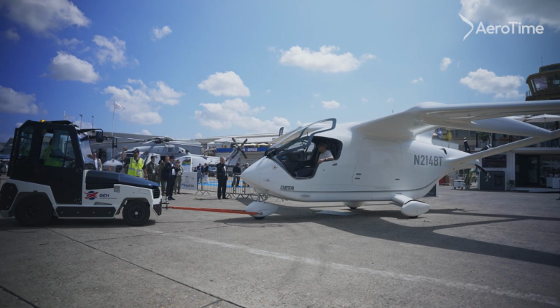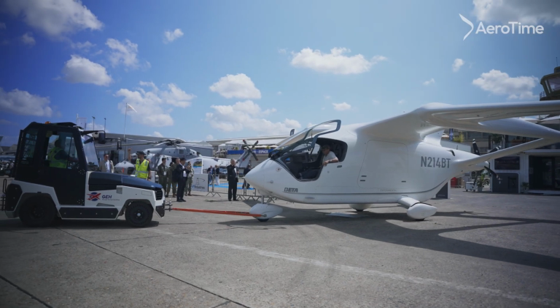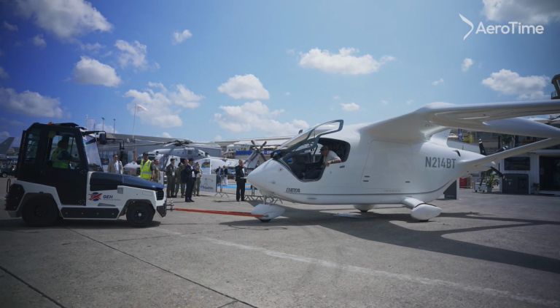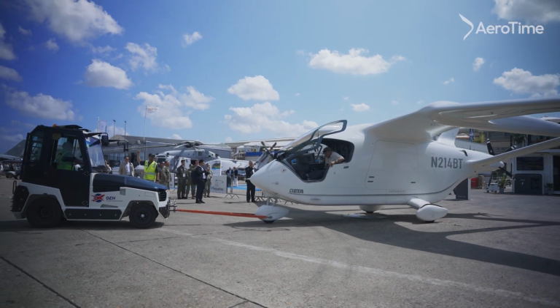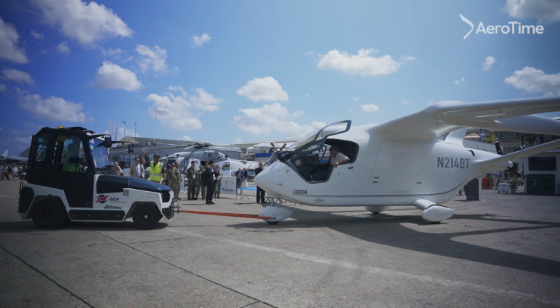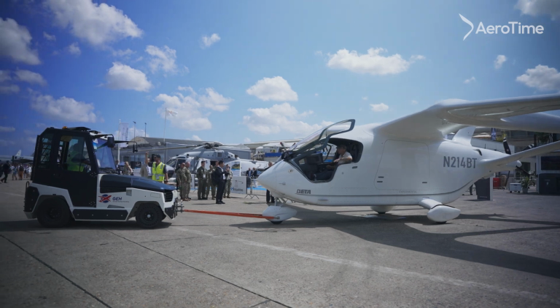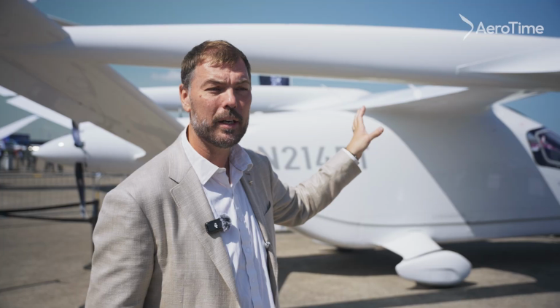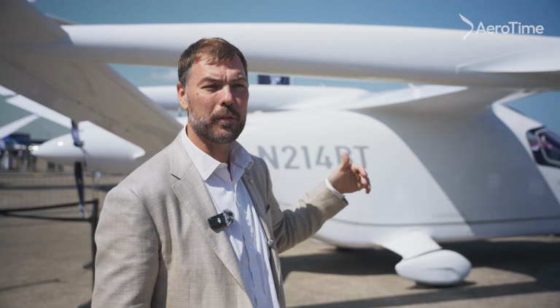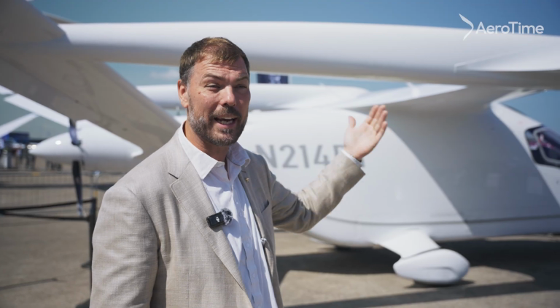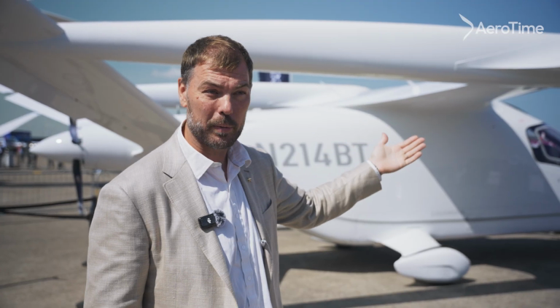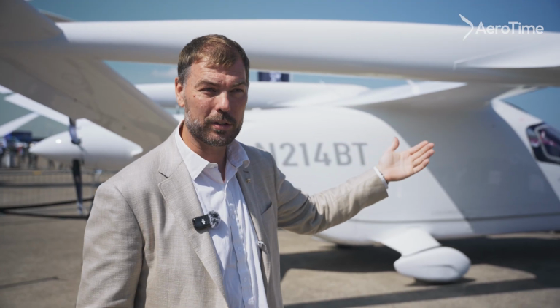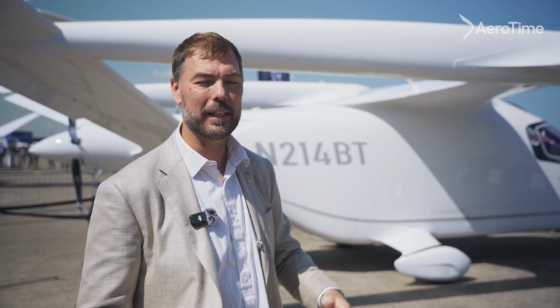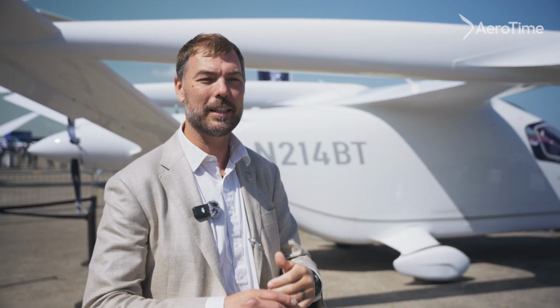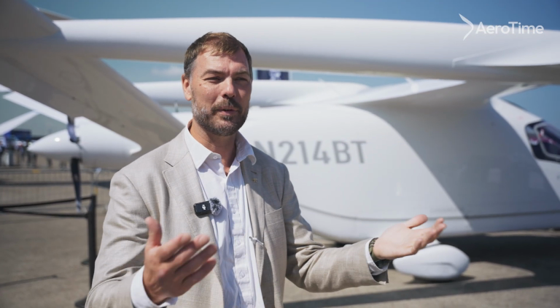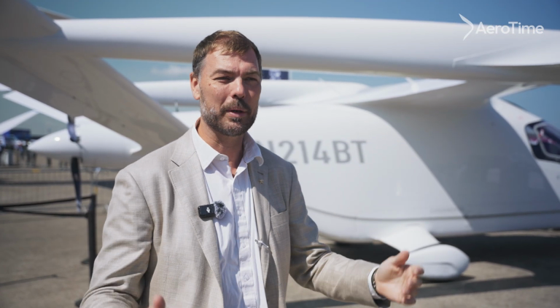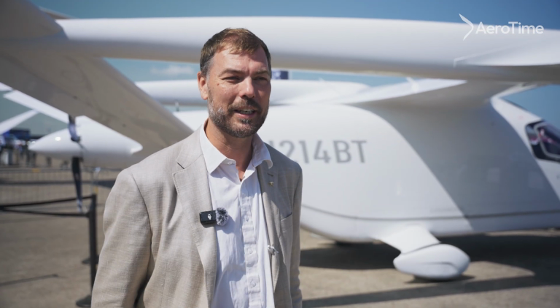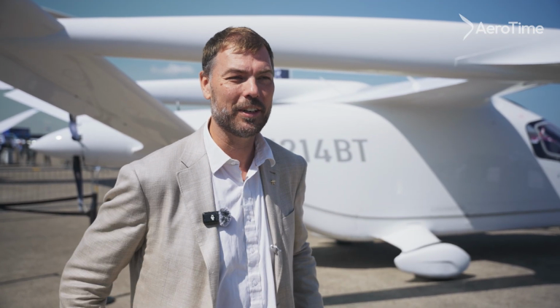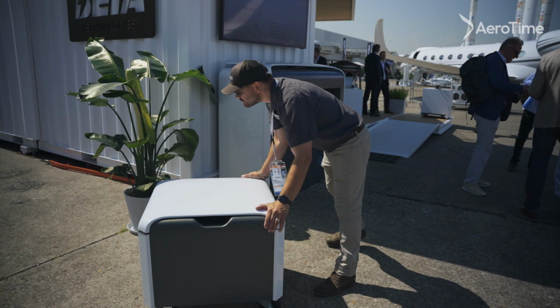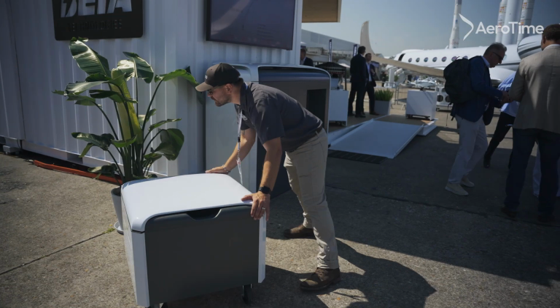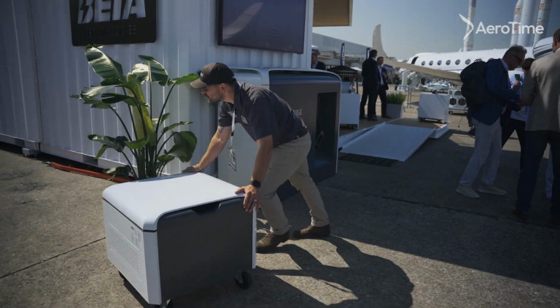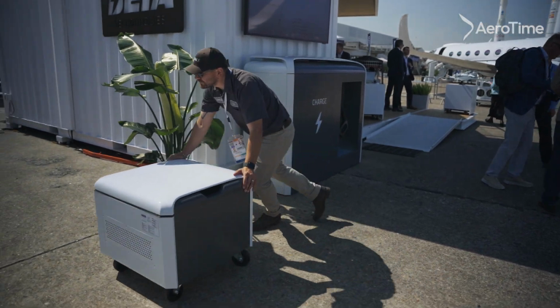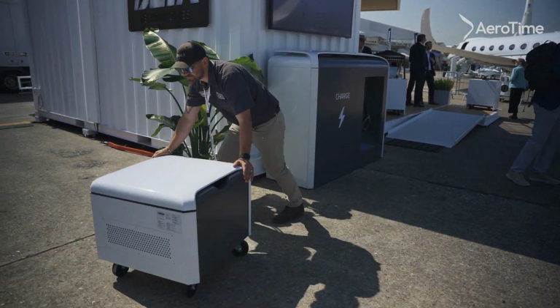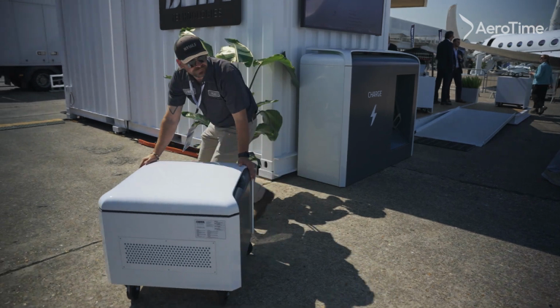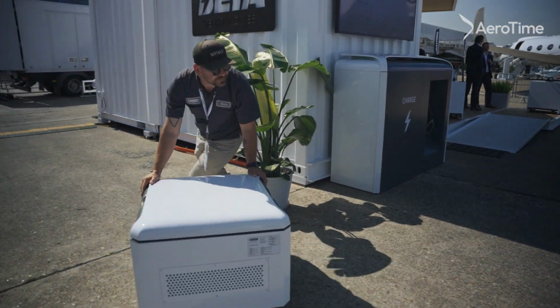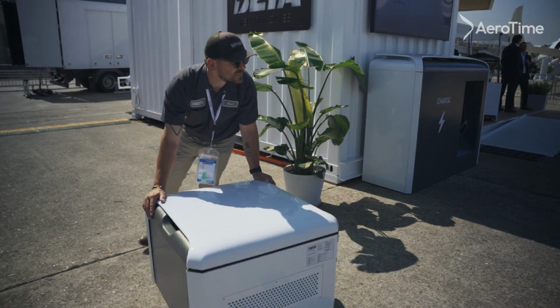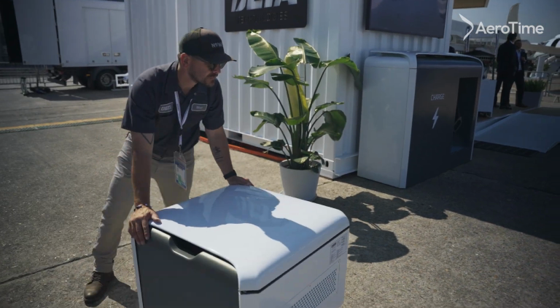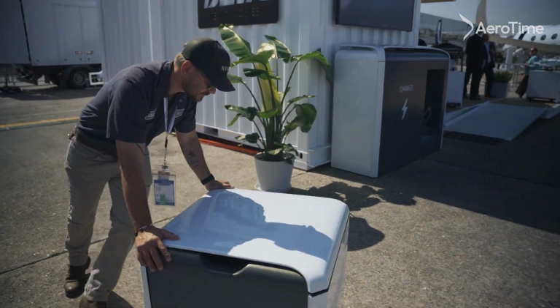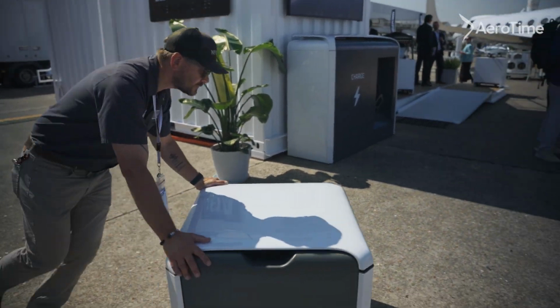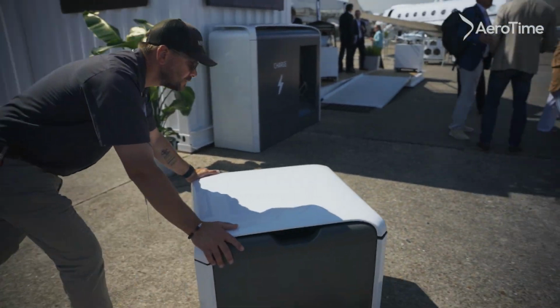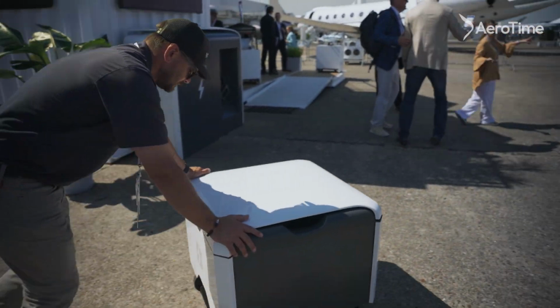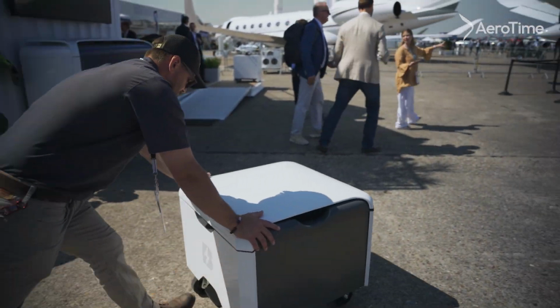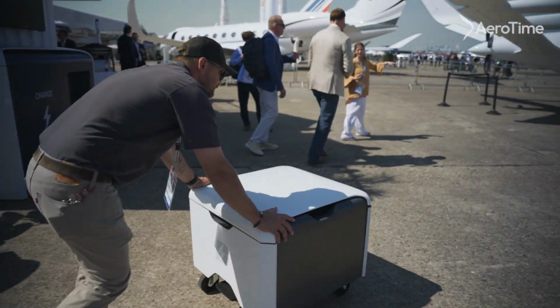We're testing that in a constrained environment before it gets a market survey ticket and we bring it to an air show. On the charging side, you can see the chargers over here — we've got a 350 amp charger and a 60 amp charger.